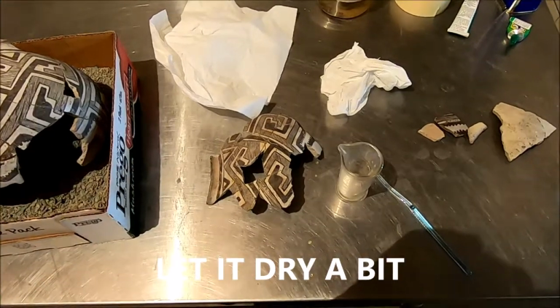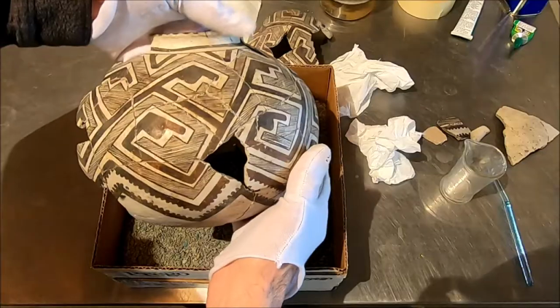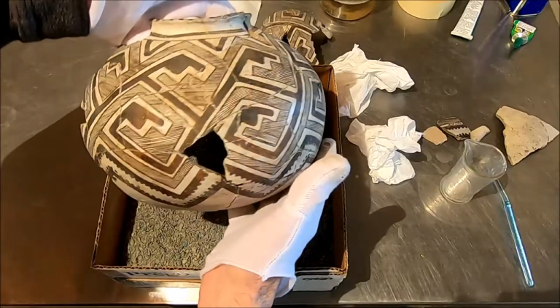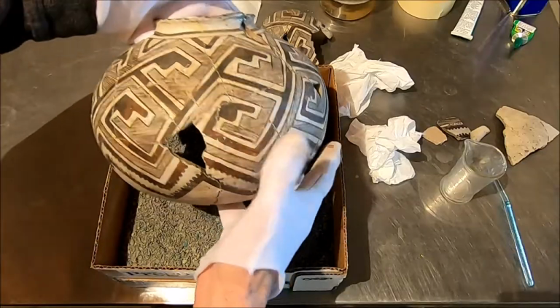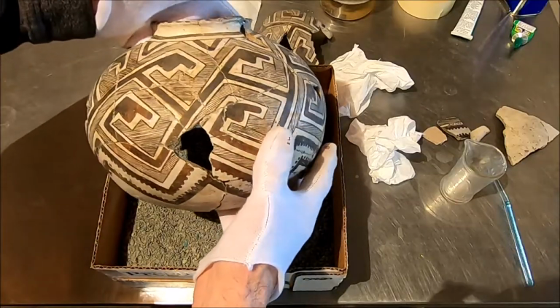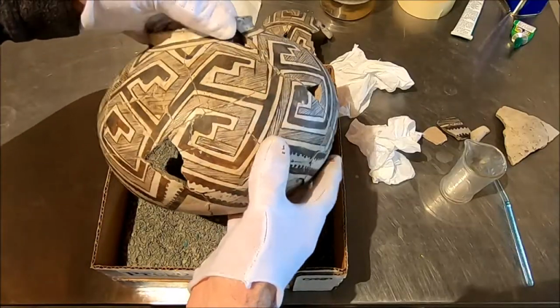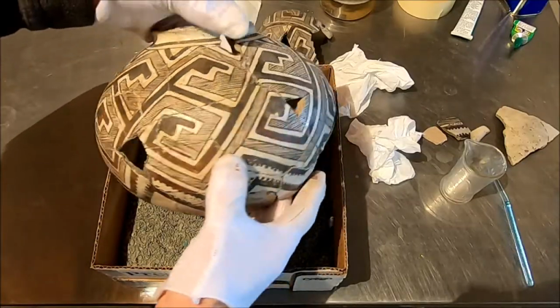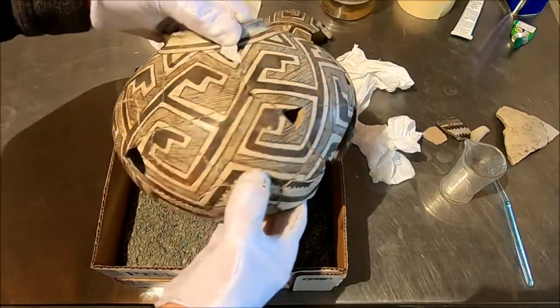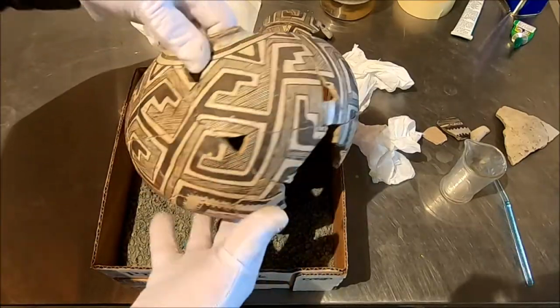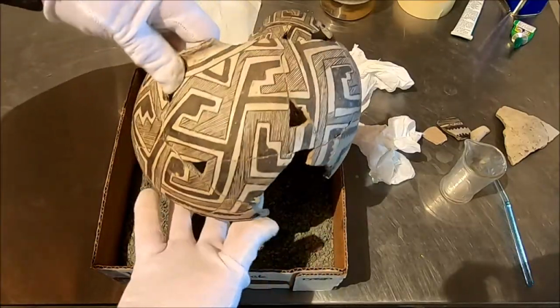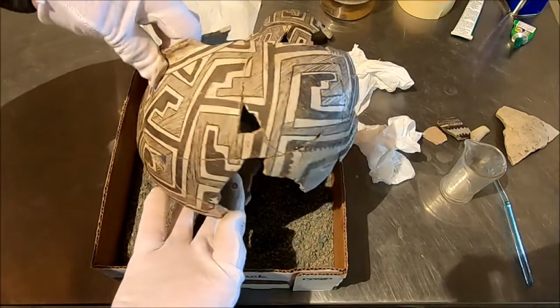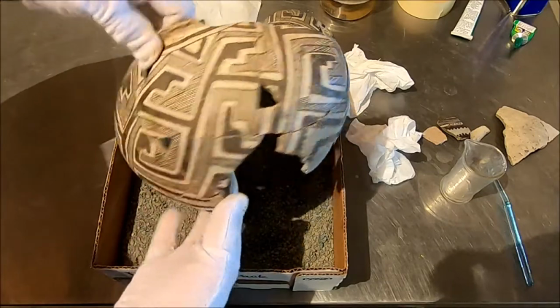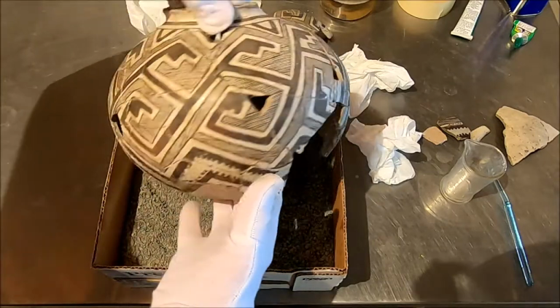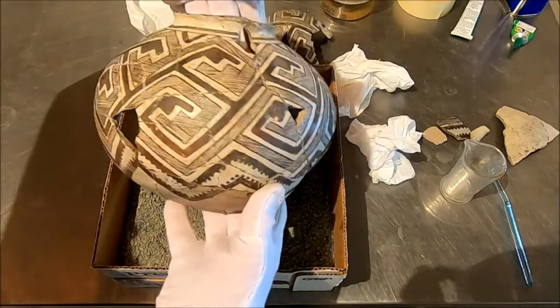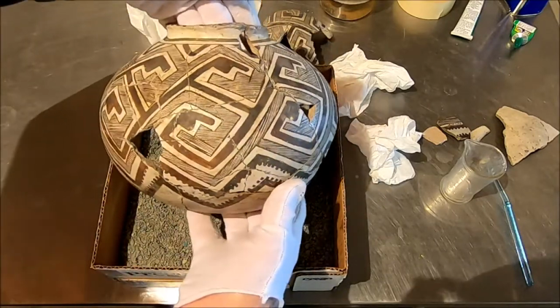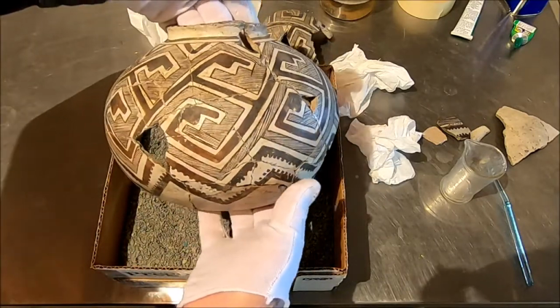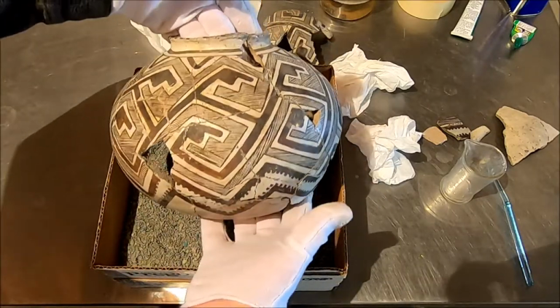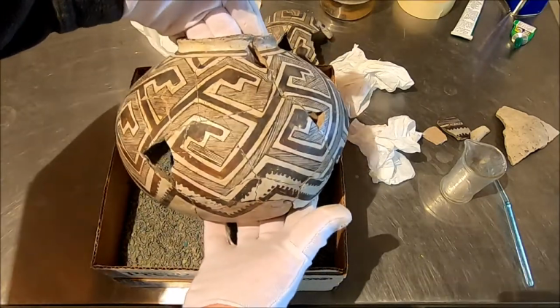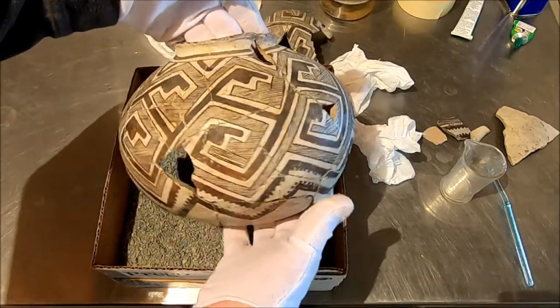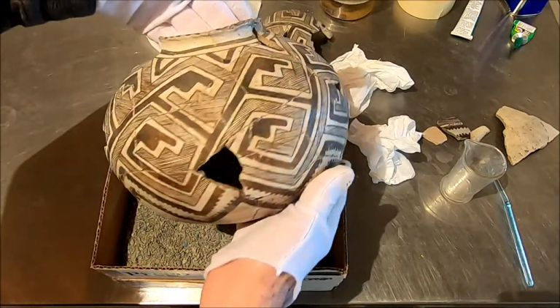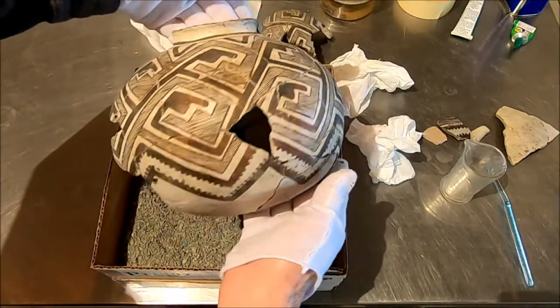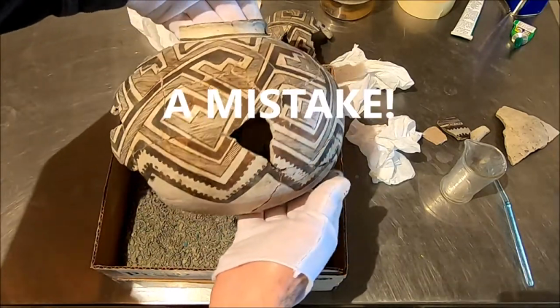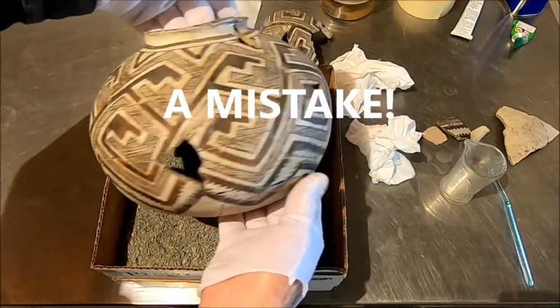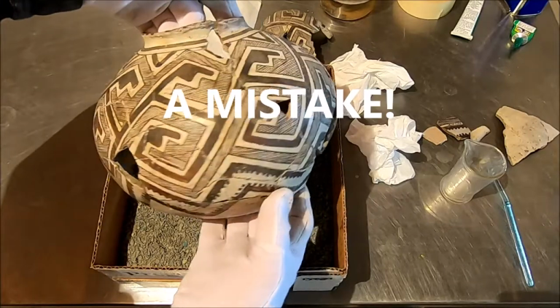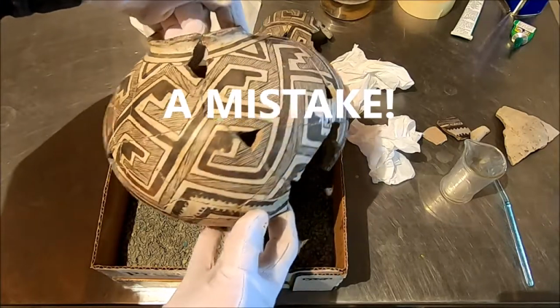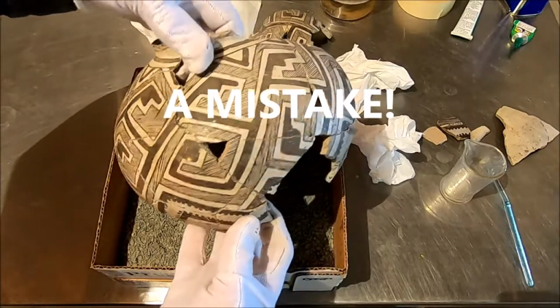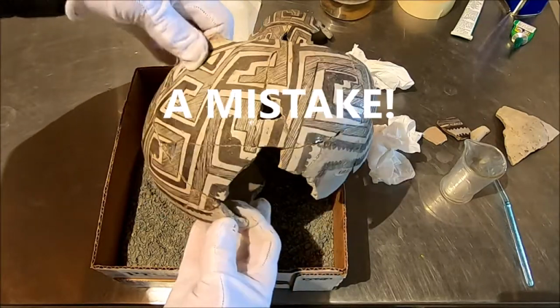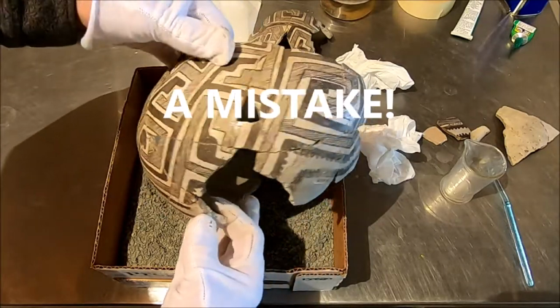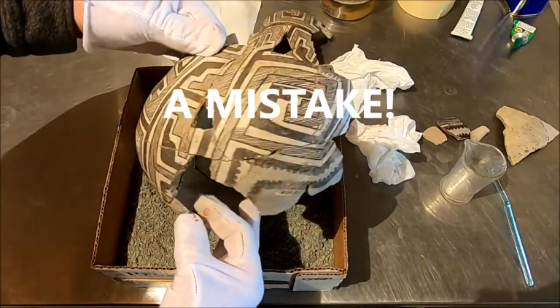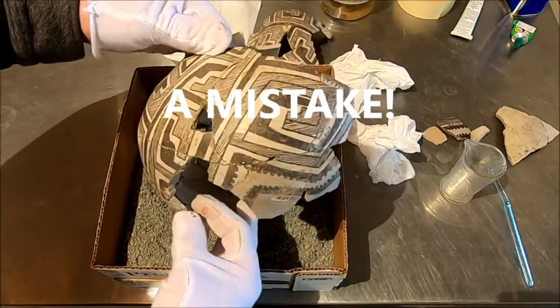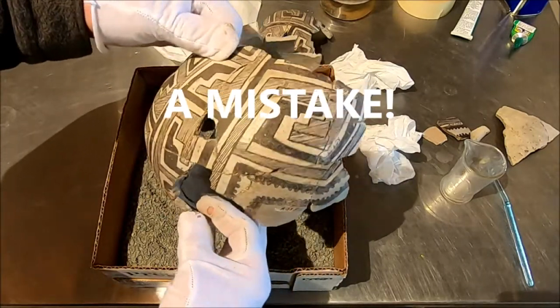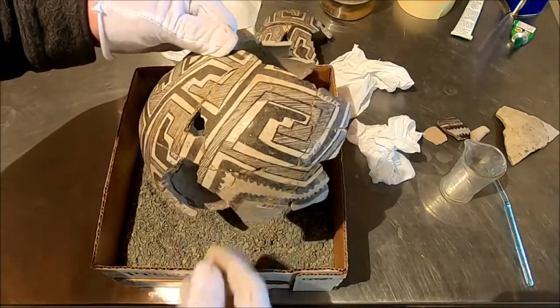It's a wonderful little jar — very well made. A very skilled potter made this. And I love it because it has a mistake, and we all love to find a mistake. Look at that, it's beautiful.